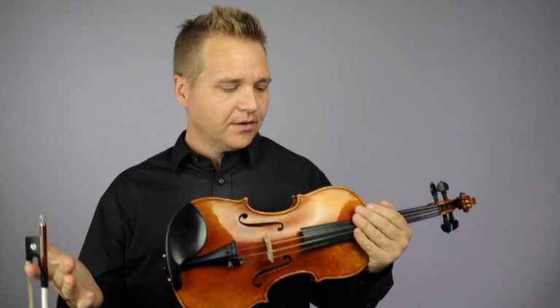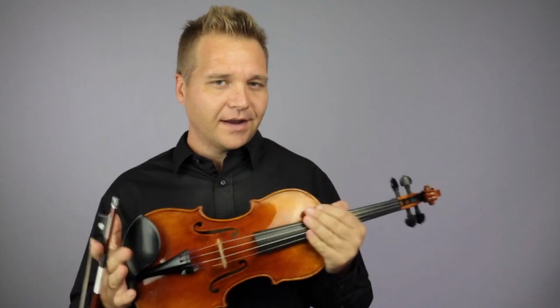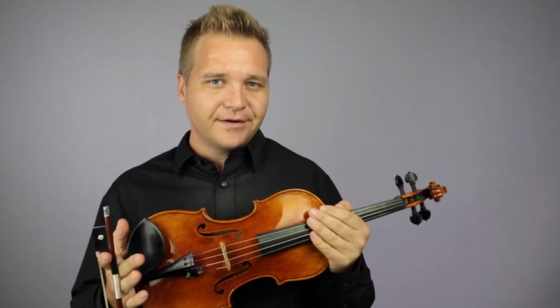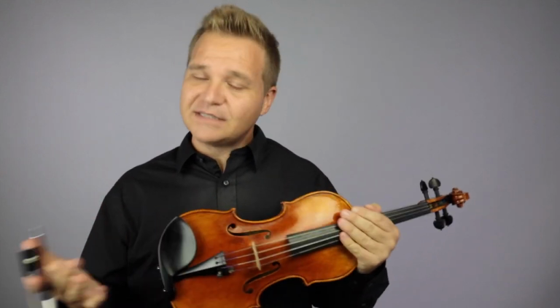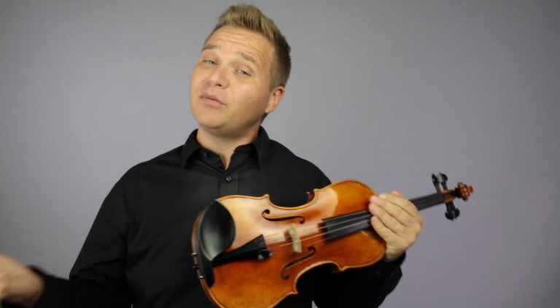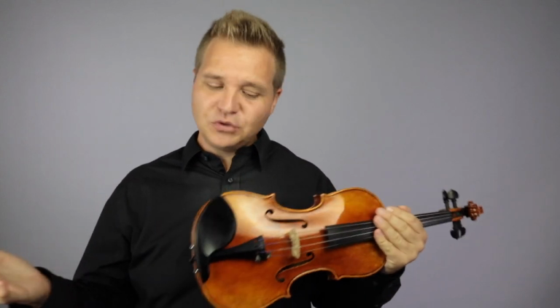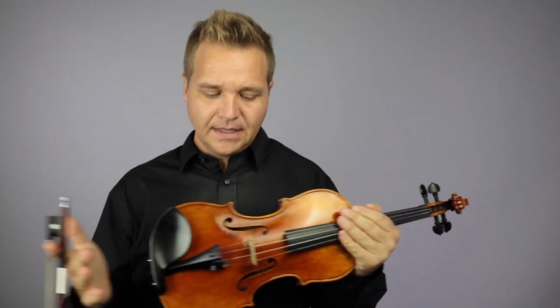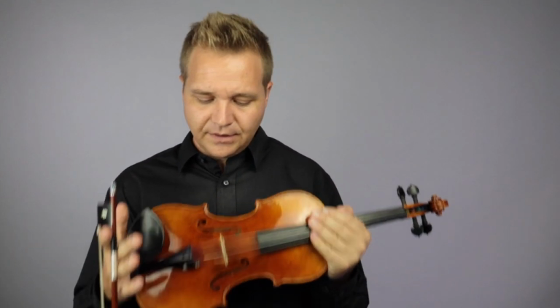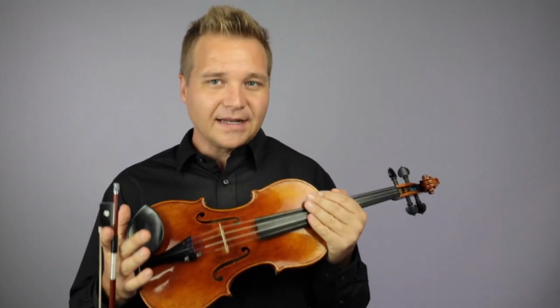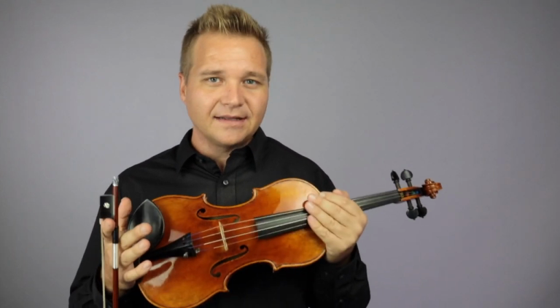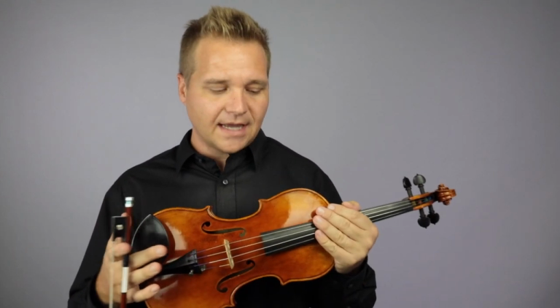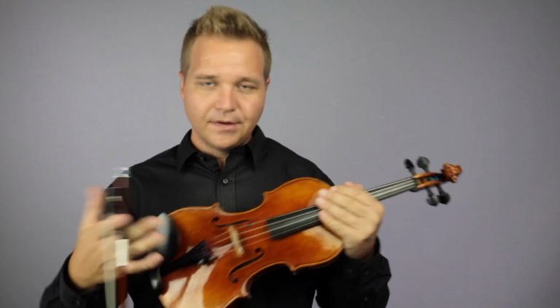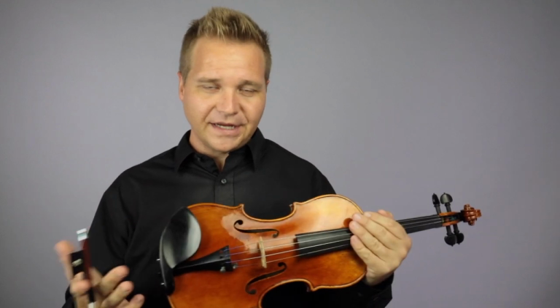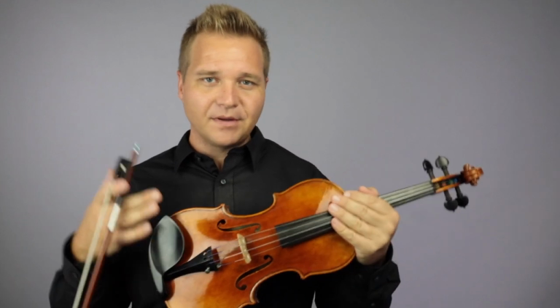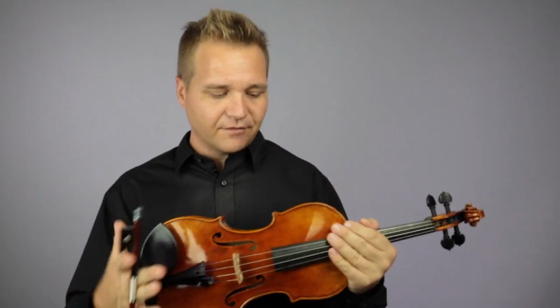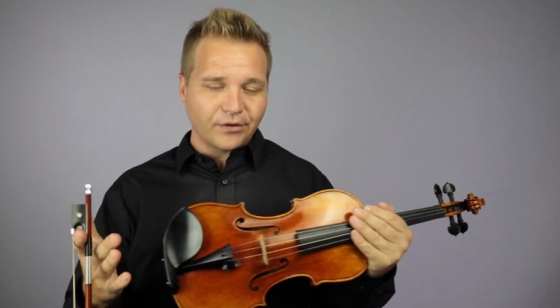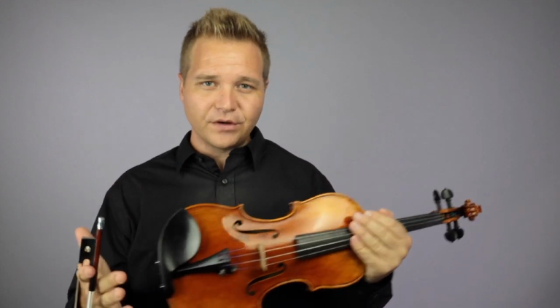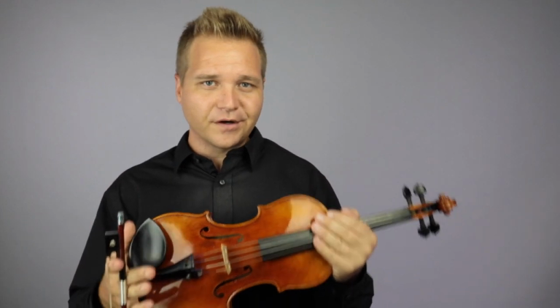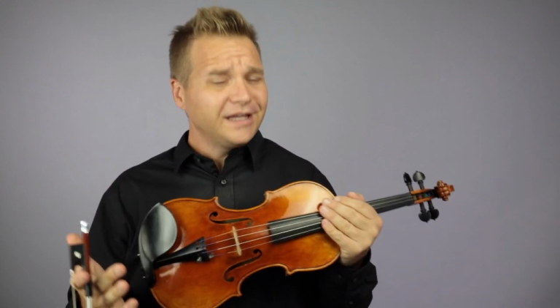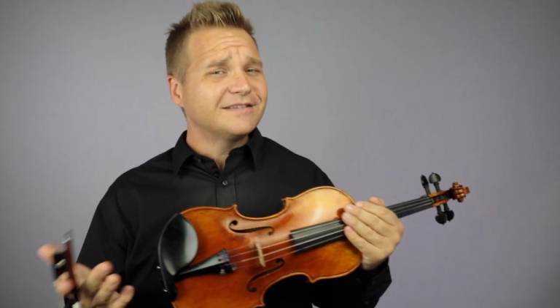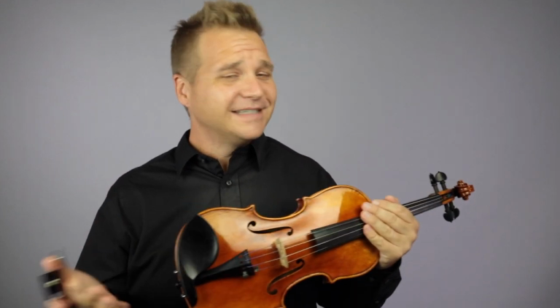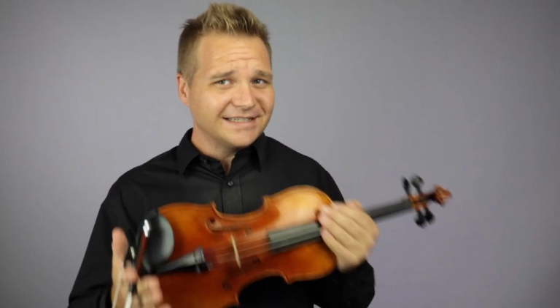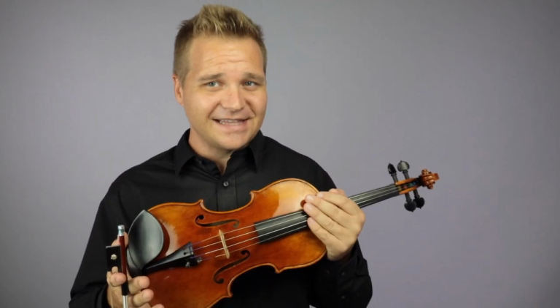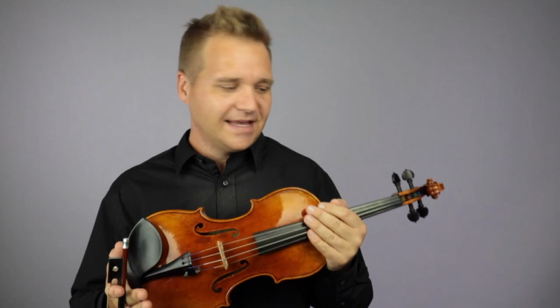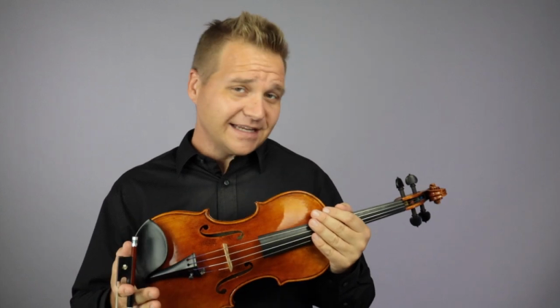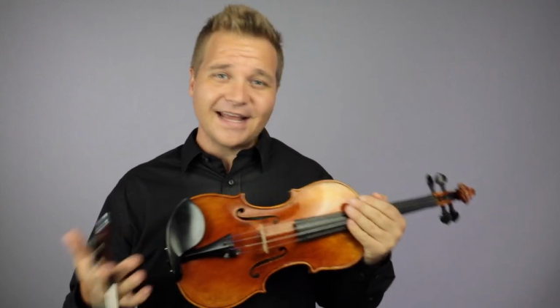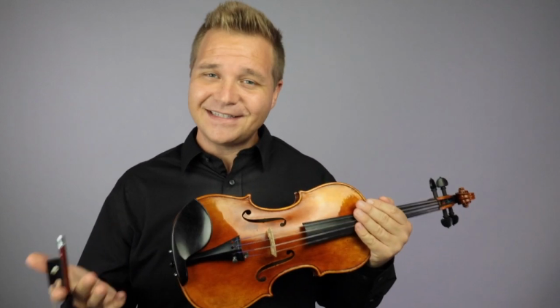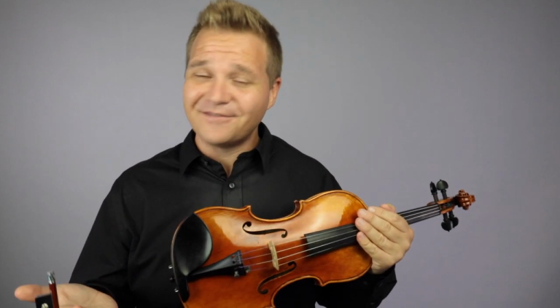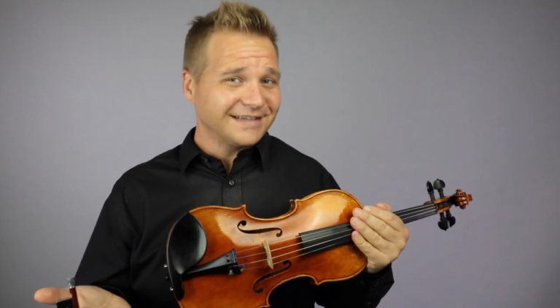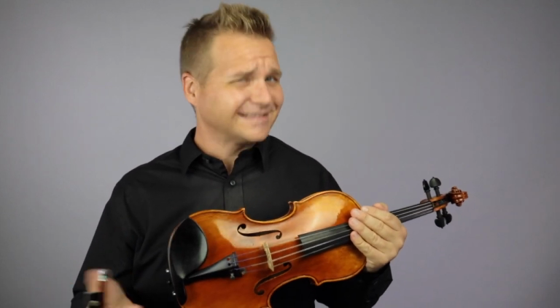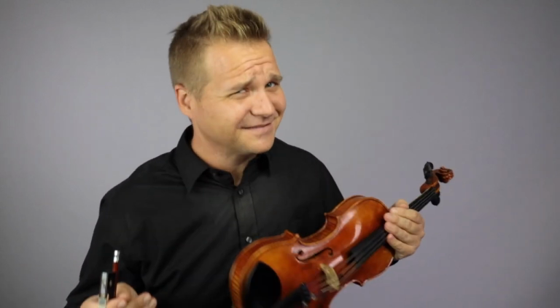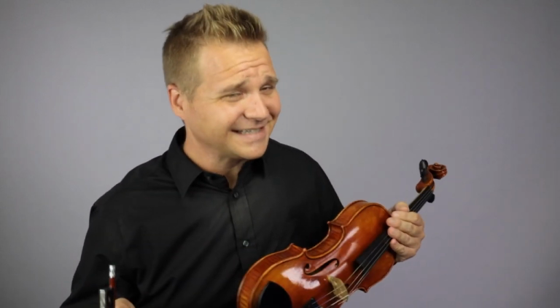So our head luthier, Felix Manuel Perez-Cuzza, really spent a lot of time opening it up, kind of graduating the wood more, really giving it some TLC that it needed, and now it's sounding very nice. Very nice.